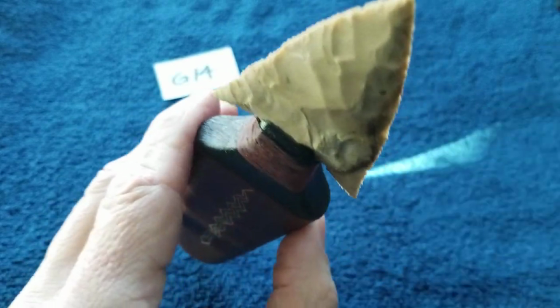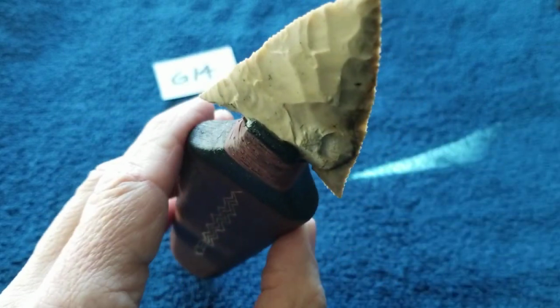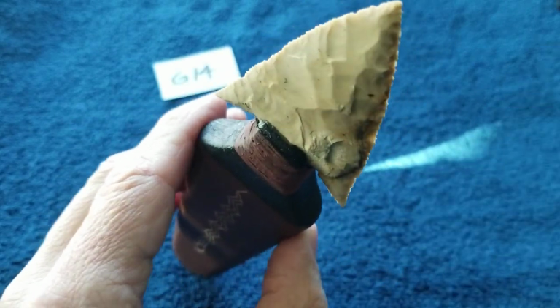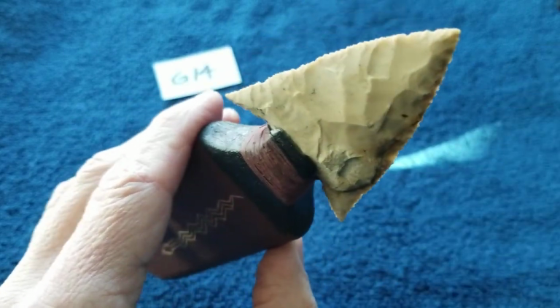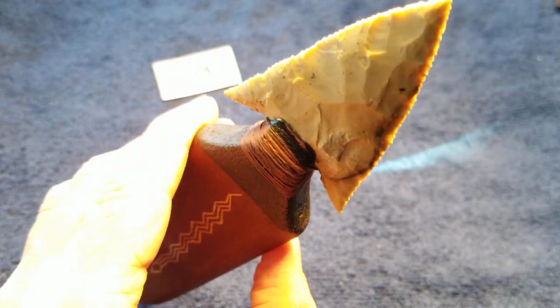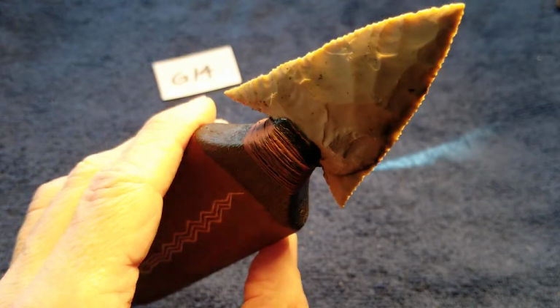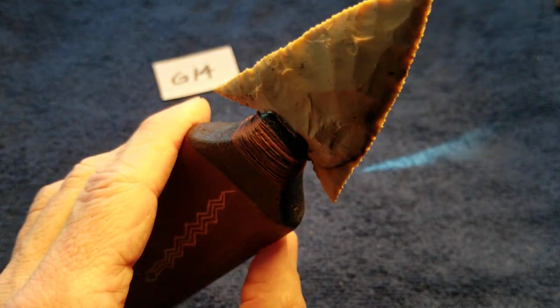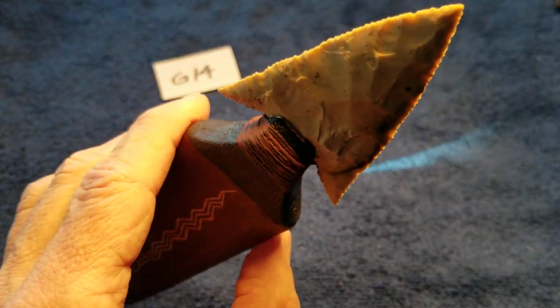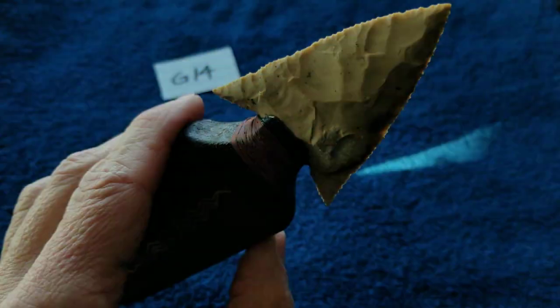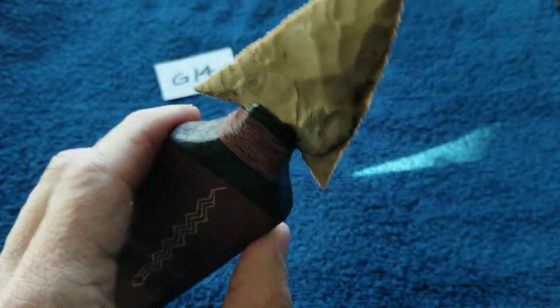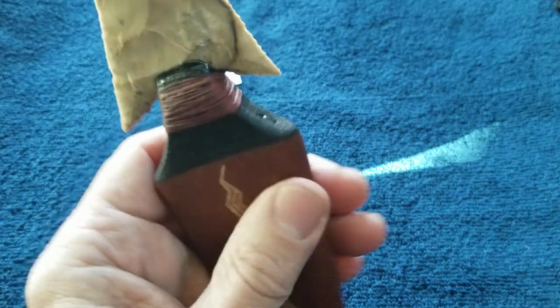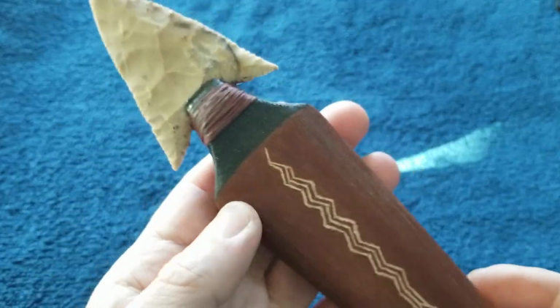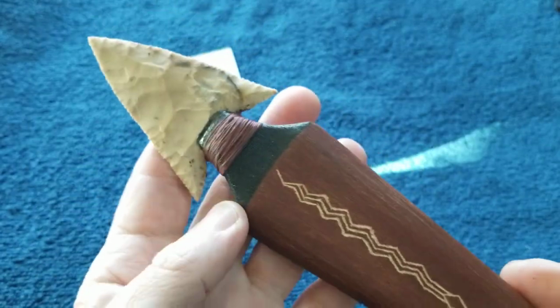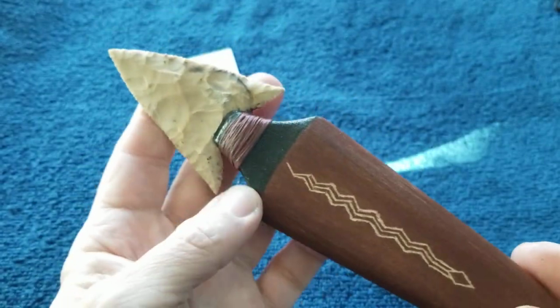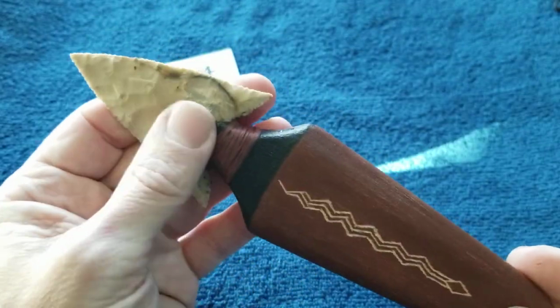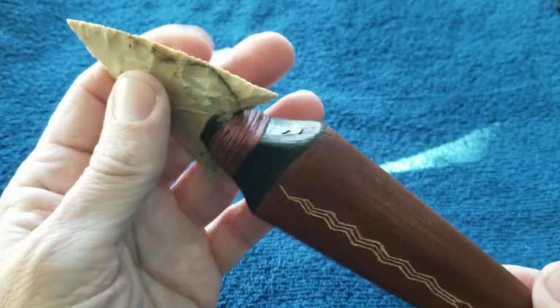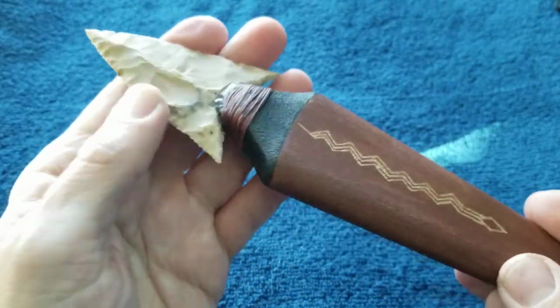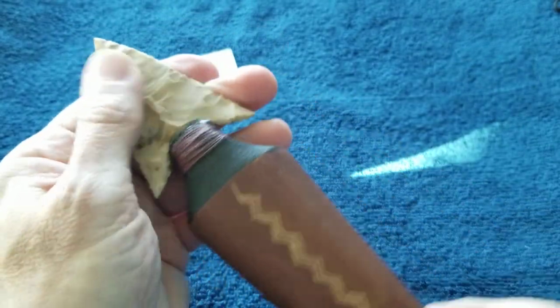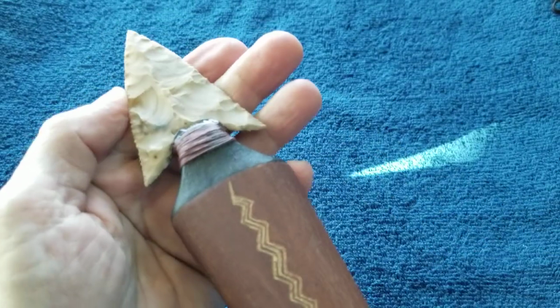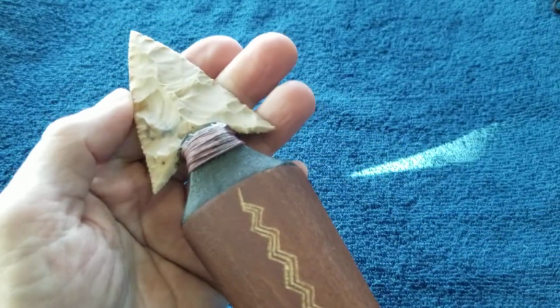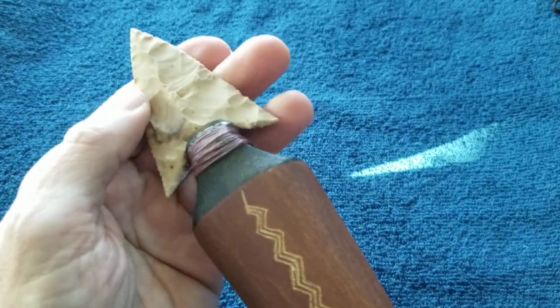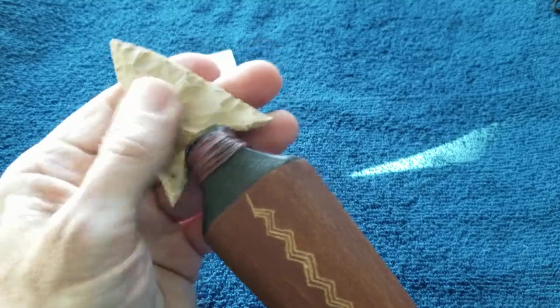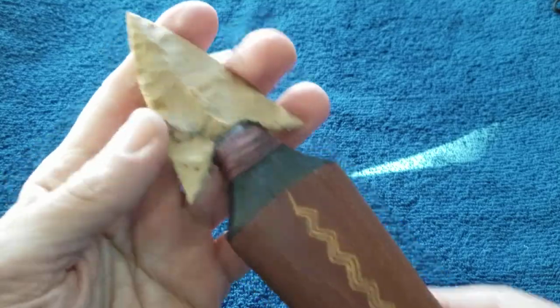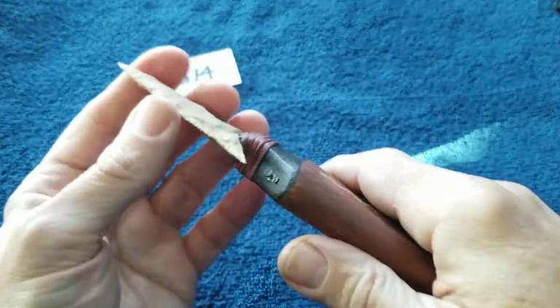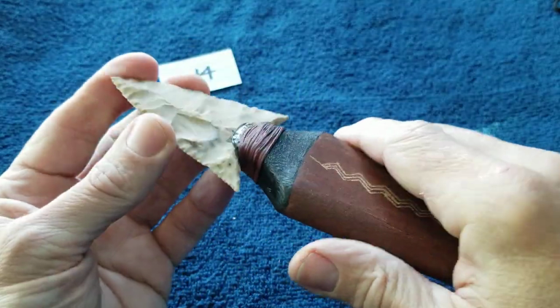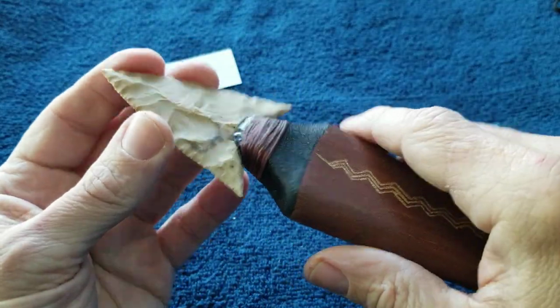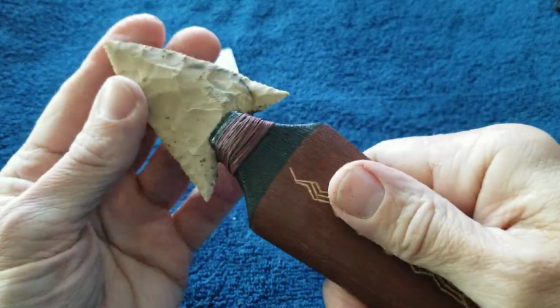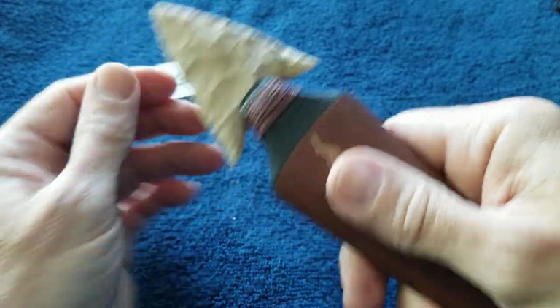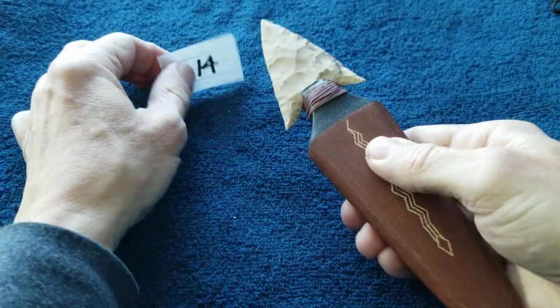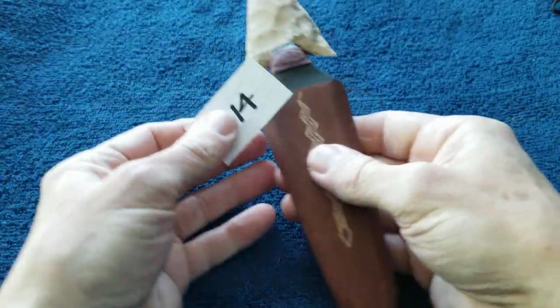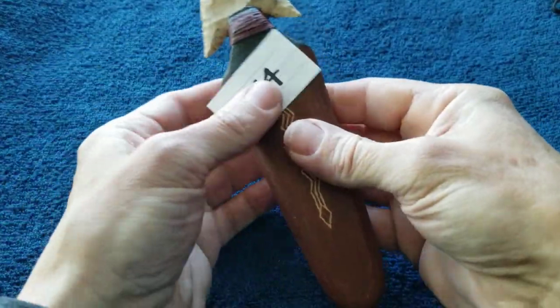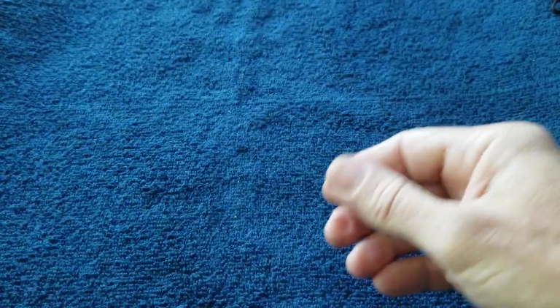G14 uses regular Texas chert — I think this one is raw, not very translucent, but interesting material. It's not easy to nap but it feels really sharp. That's G14.